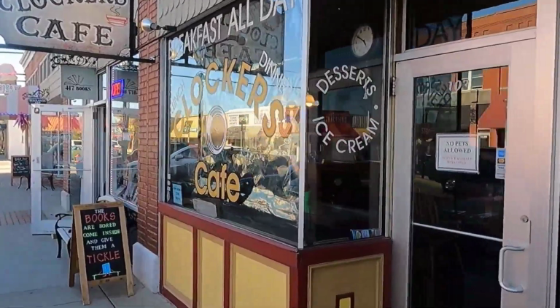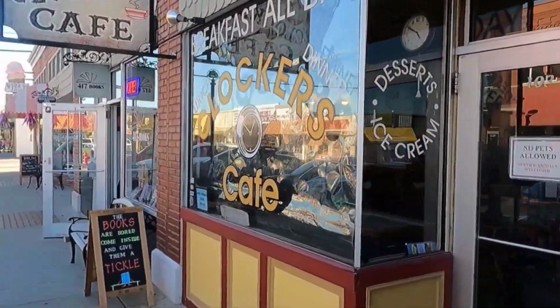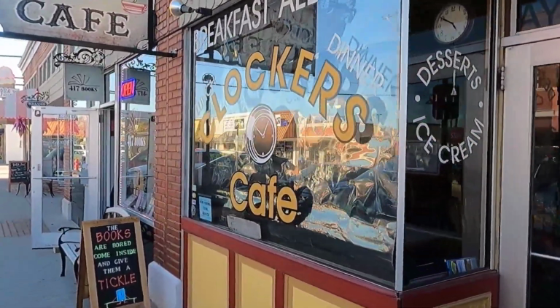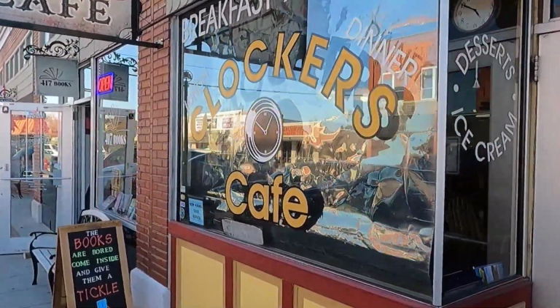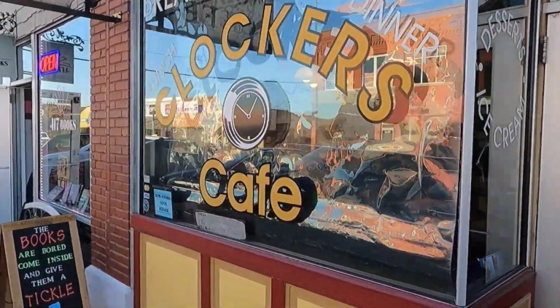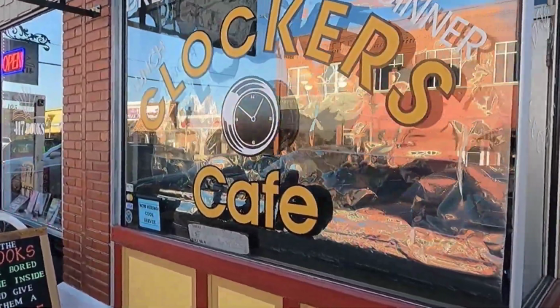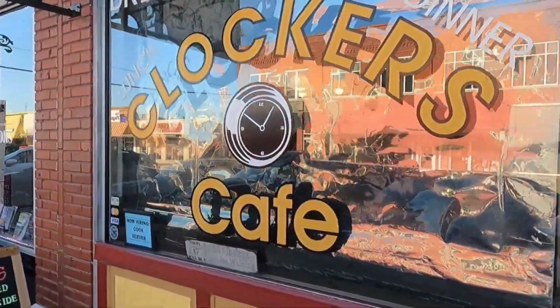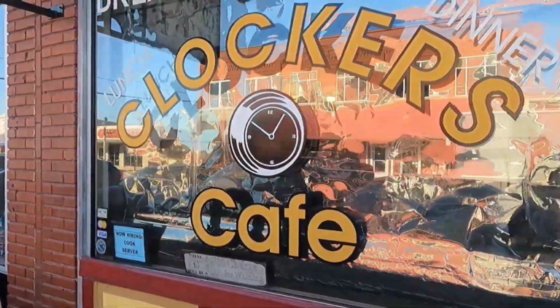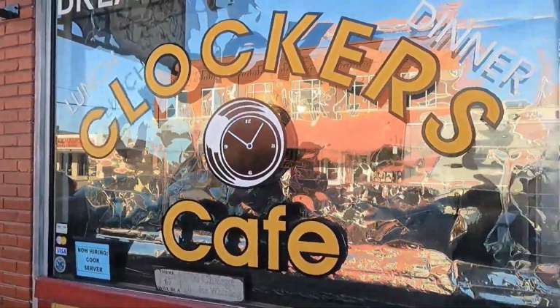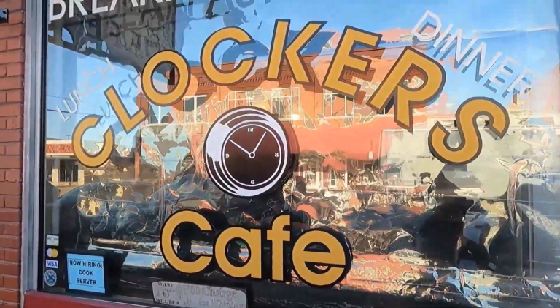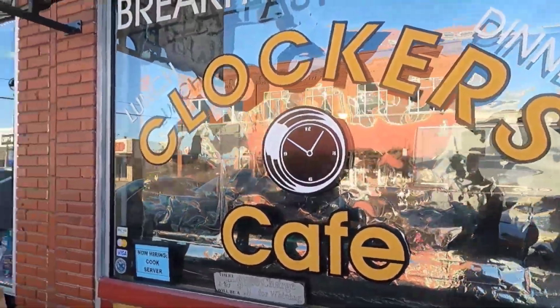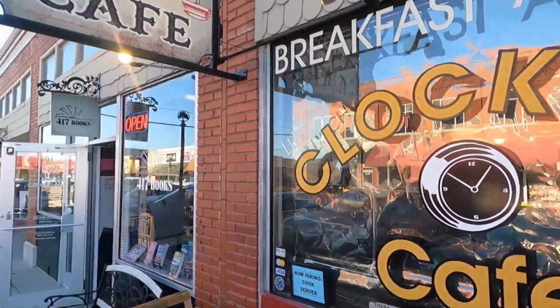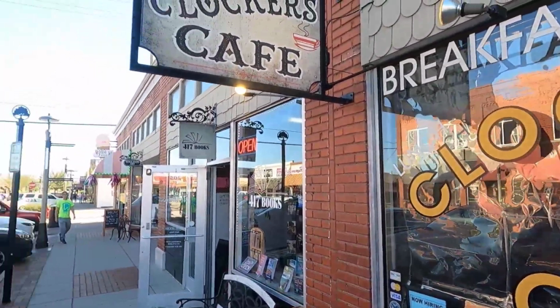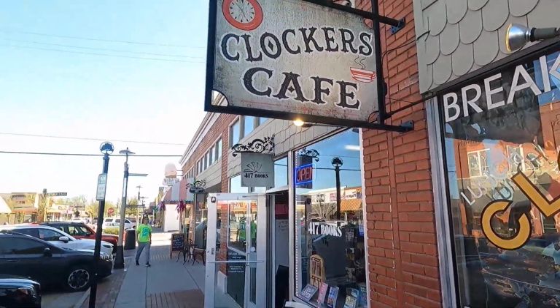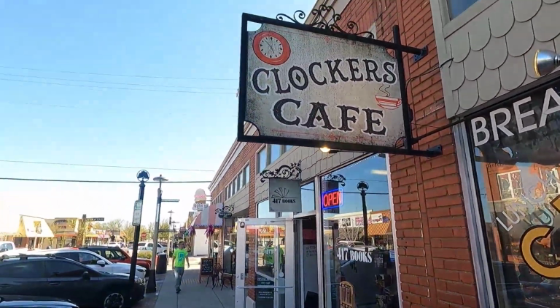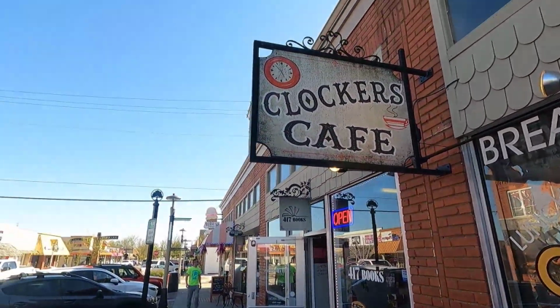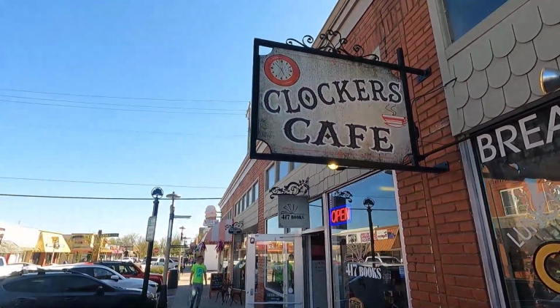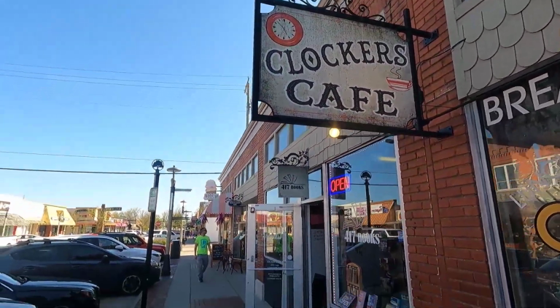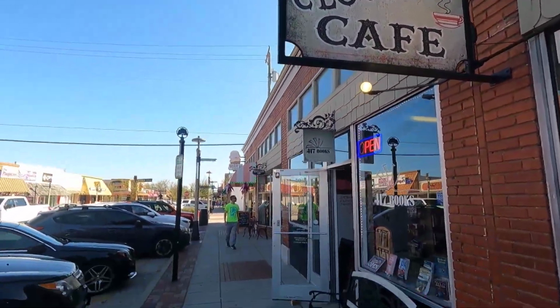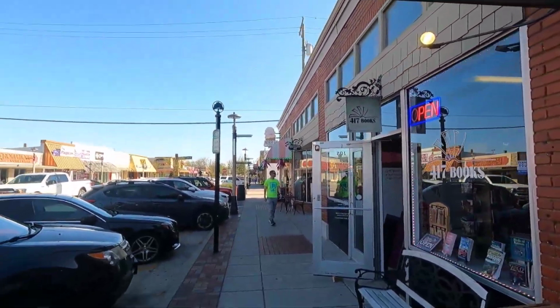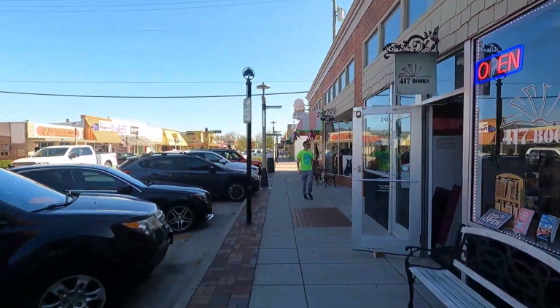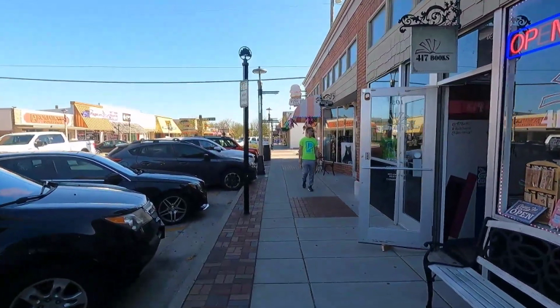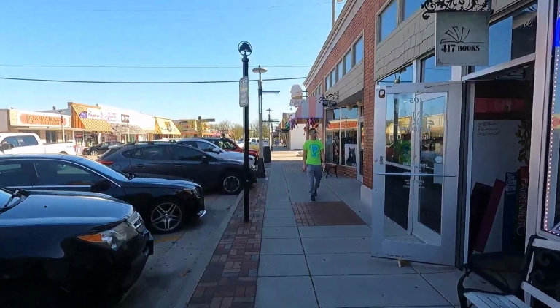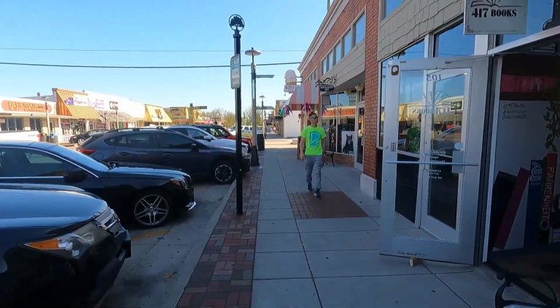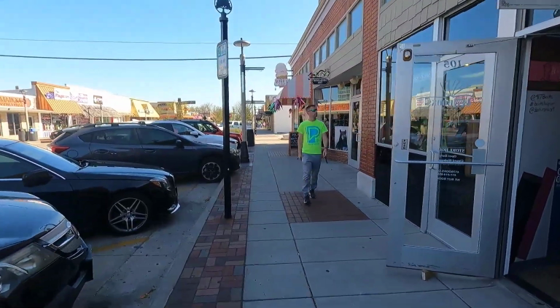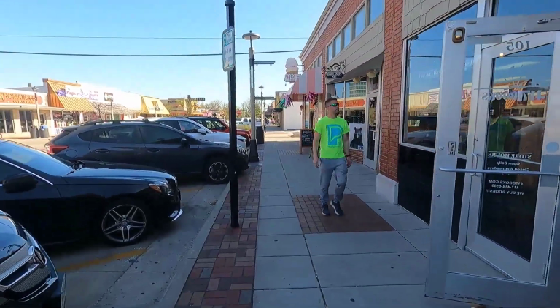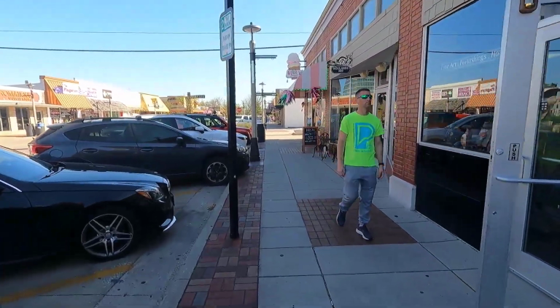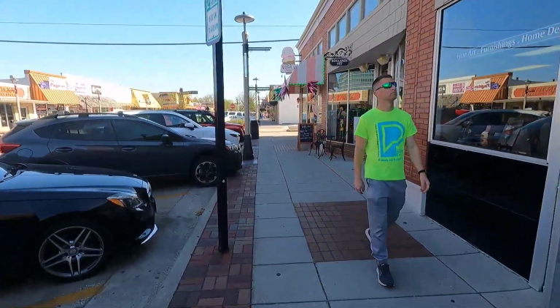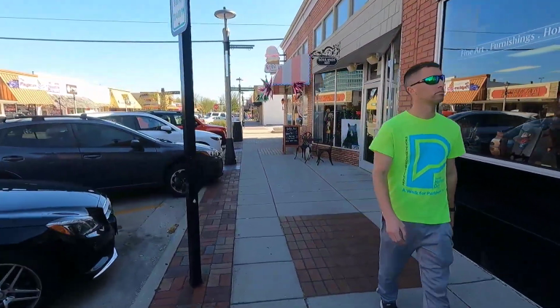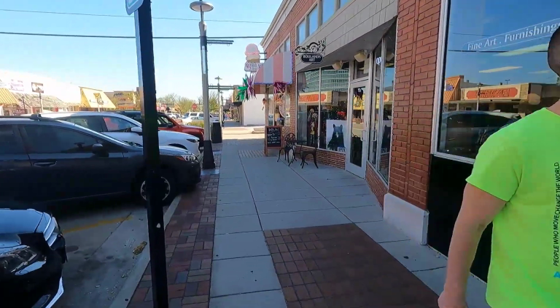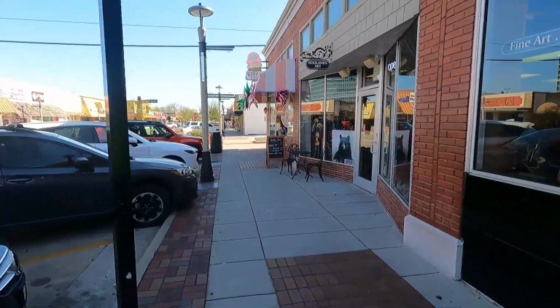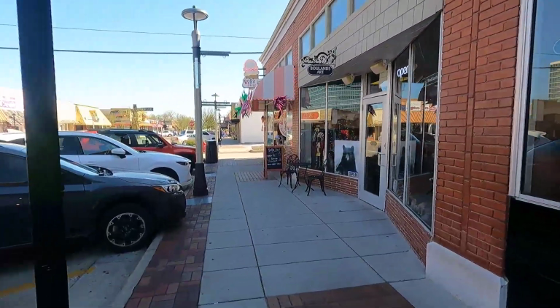Serving home-style cooking, dessert, breakfast all day, and daily specials, Clockers has been around for 34 years and counting. Let's continue south down Commercial Street.